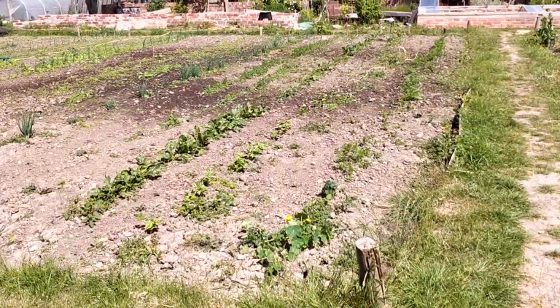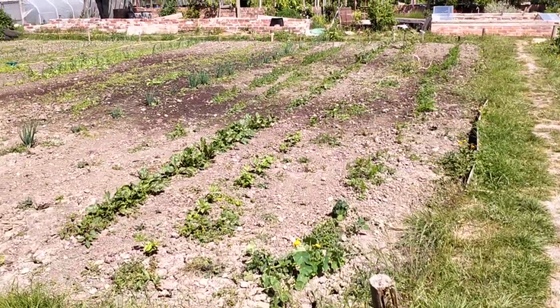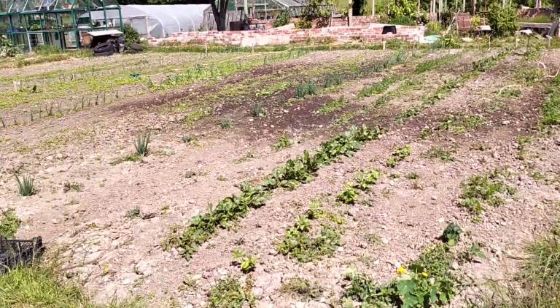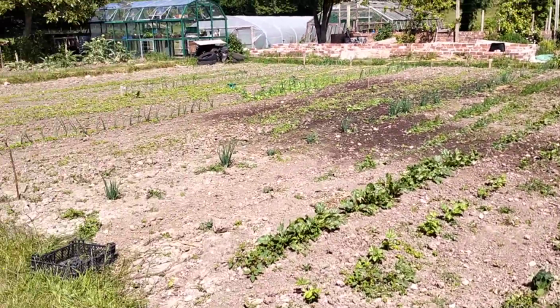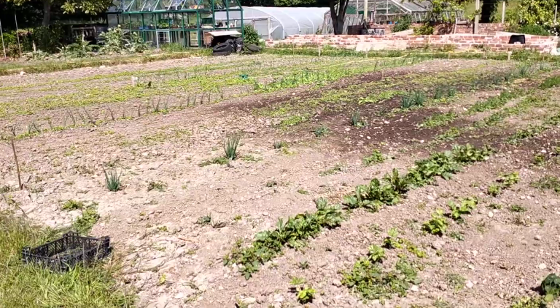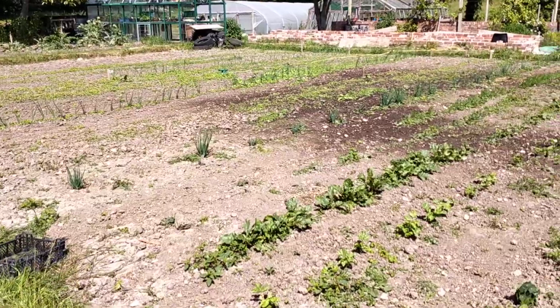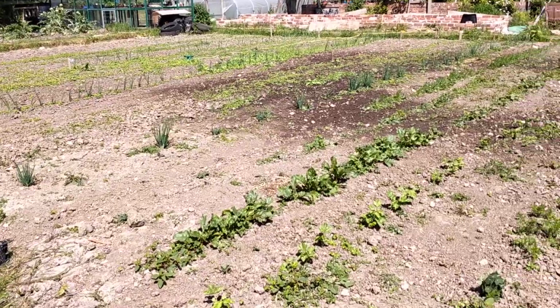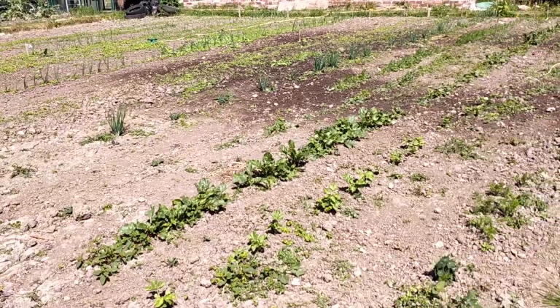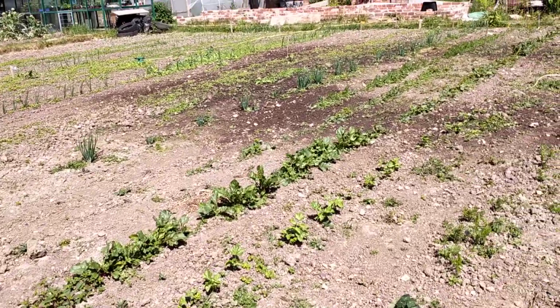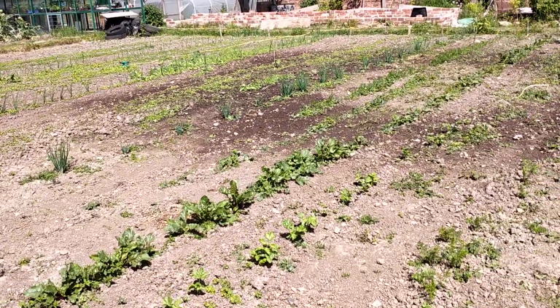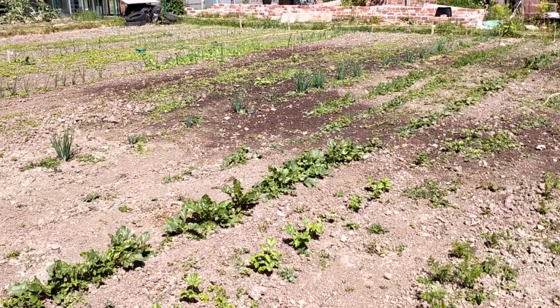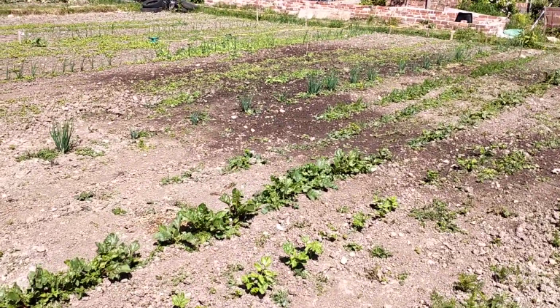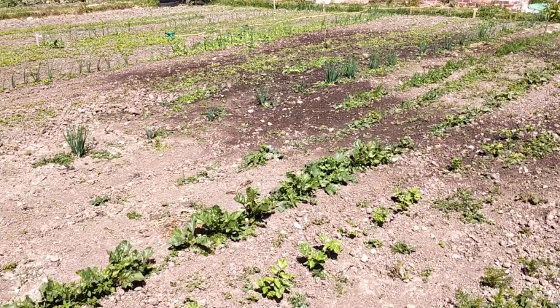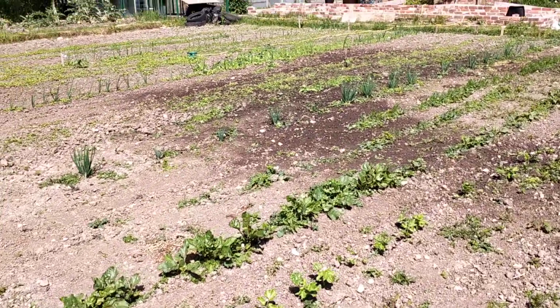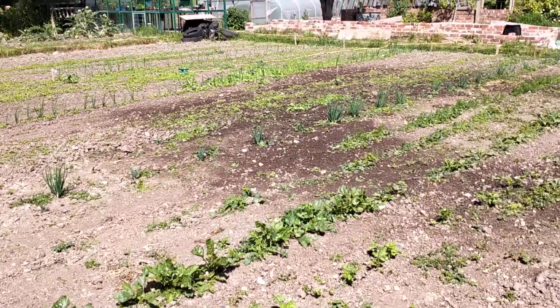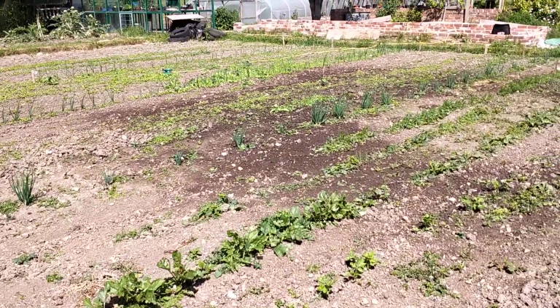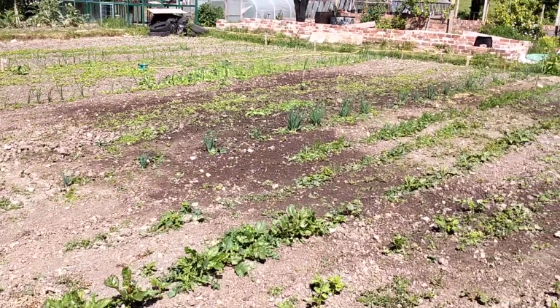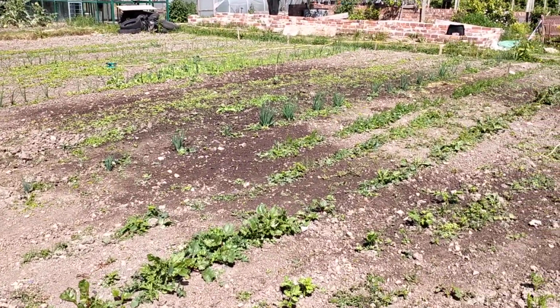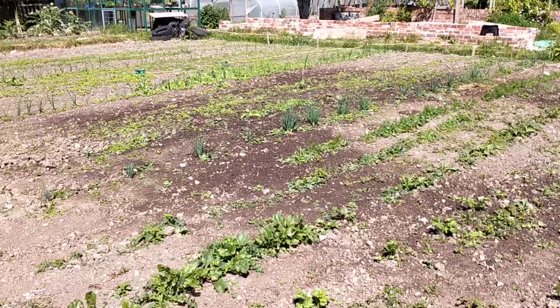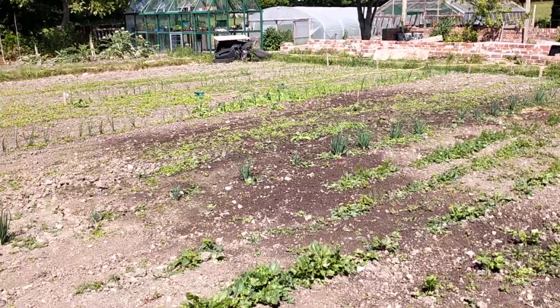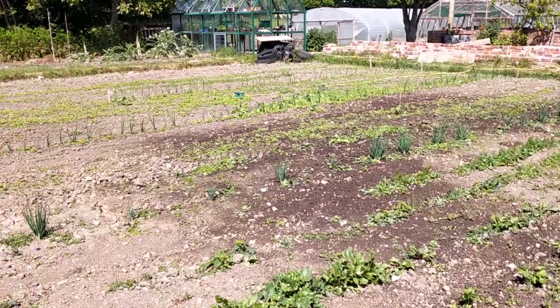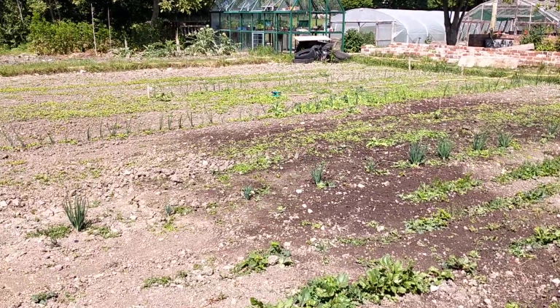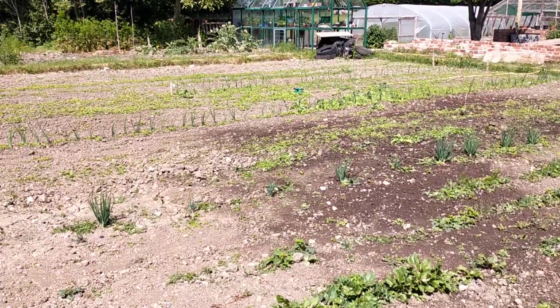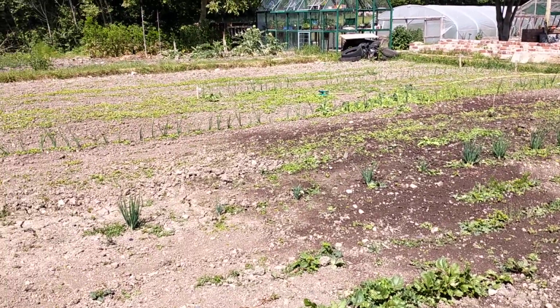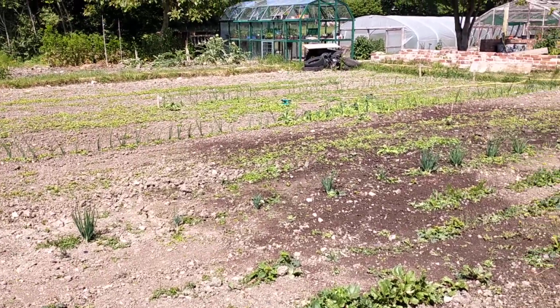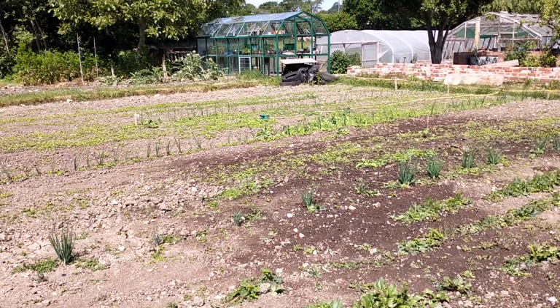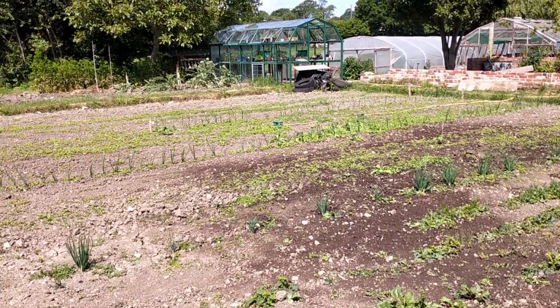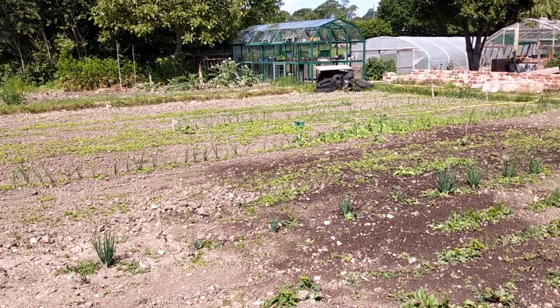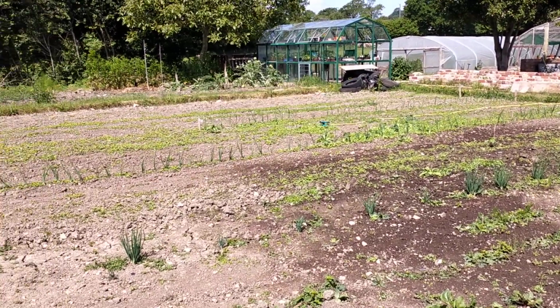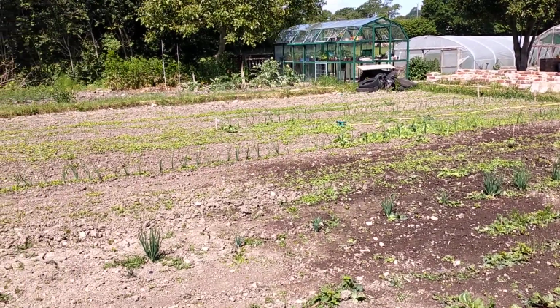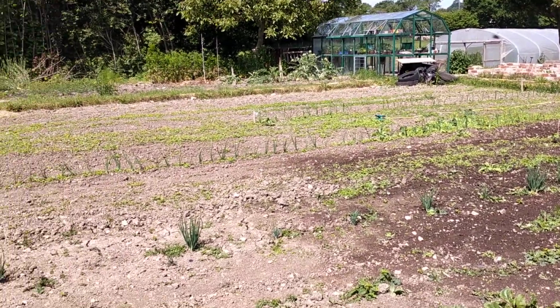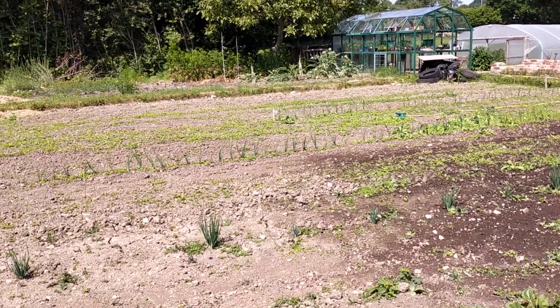This is our roots bed — we've got carrots, parsnips, beetroots, interplanted with shallots, garlic and onion seeds and sets.